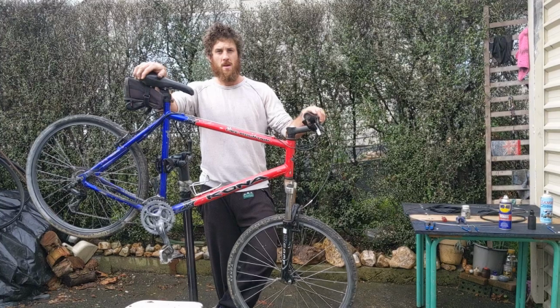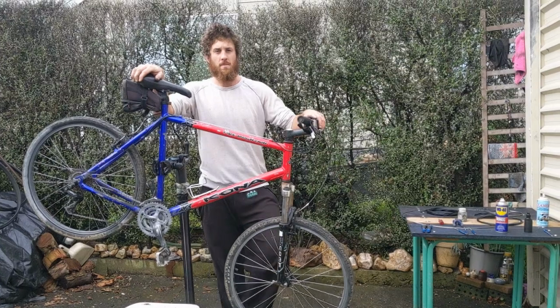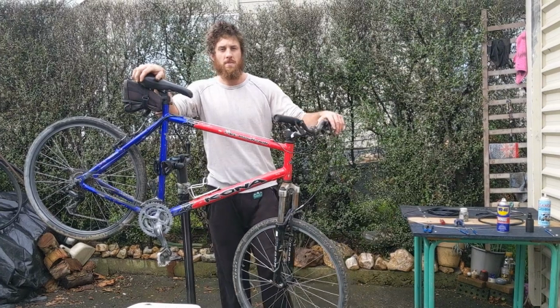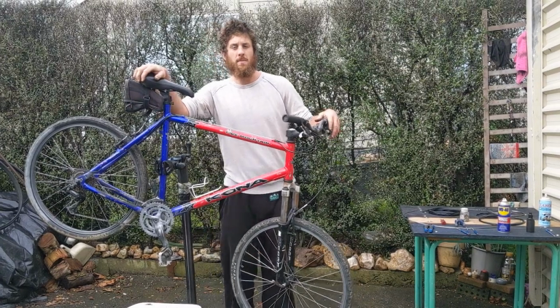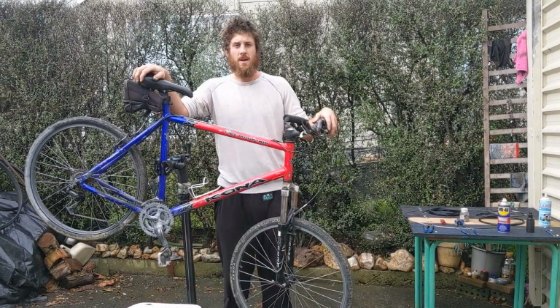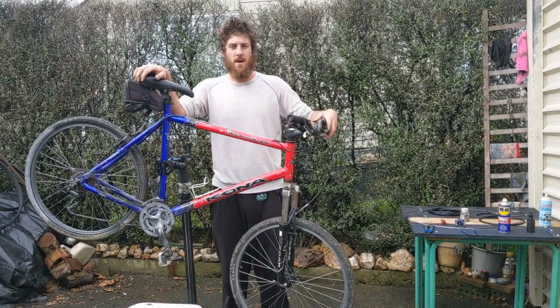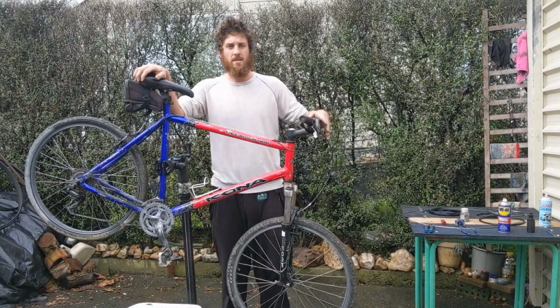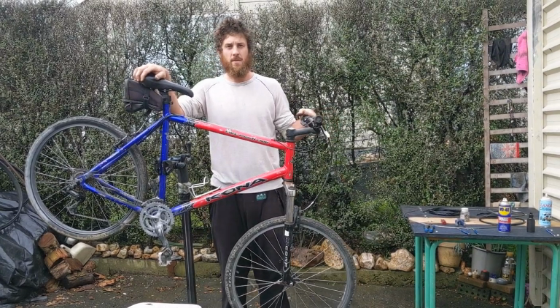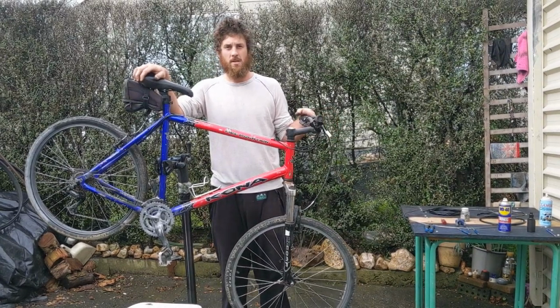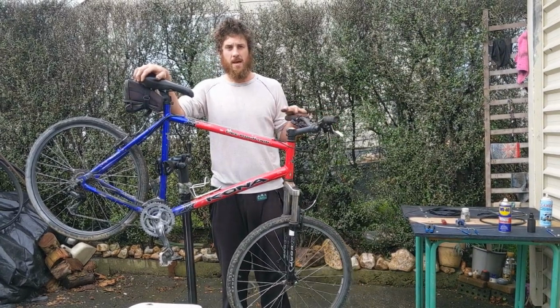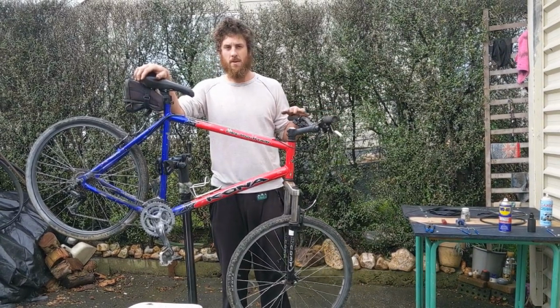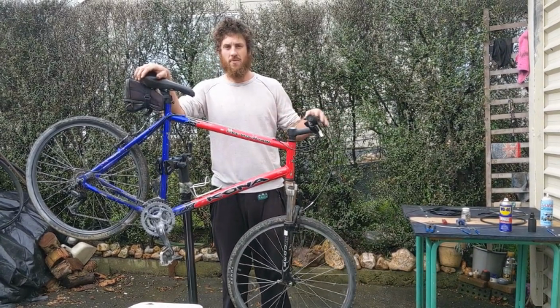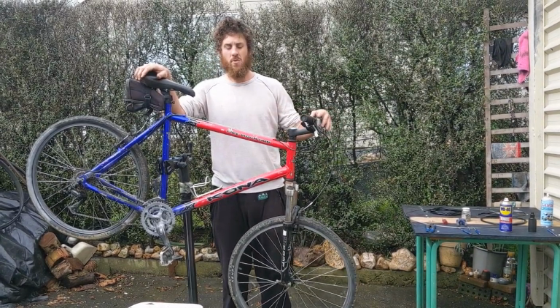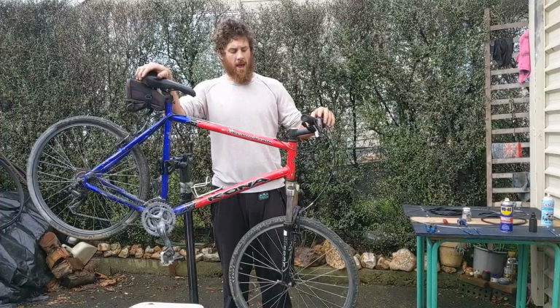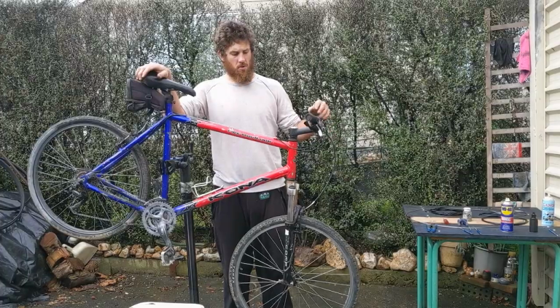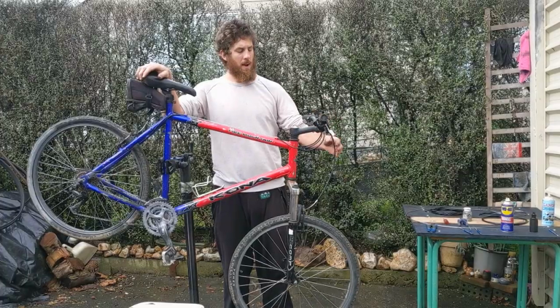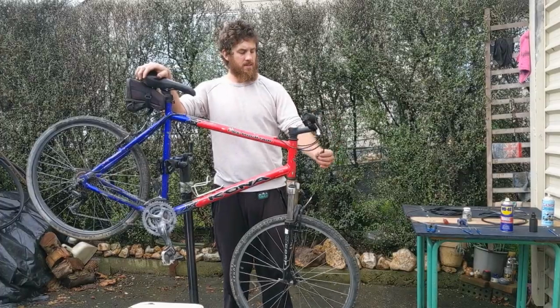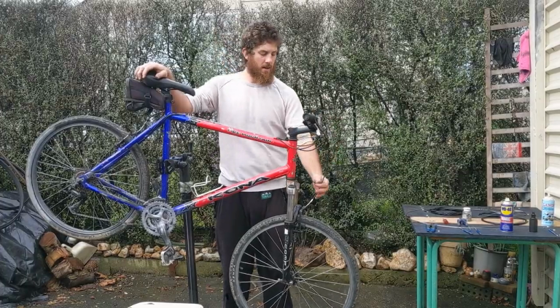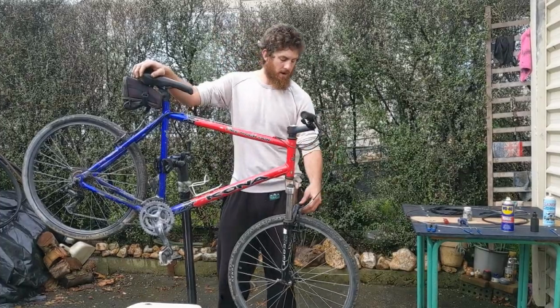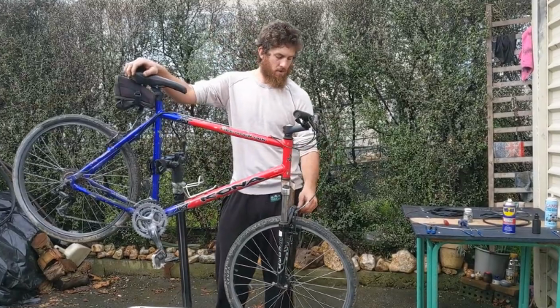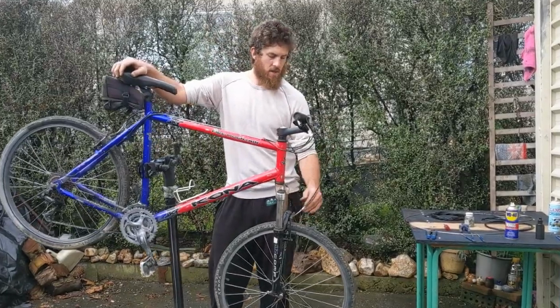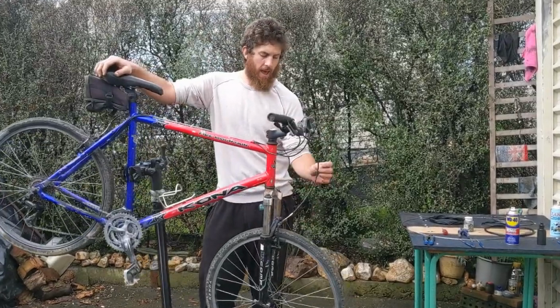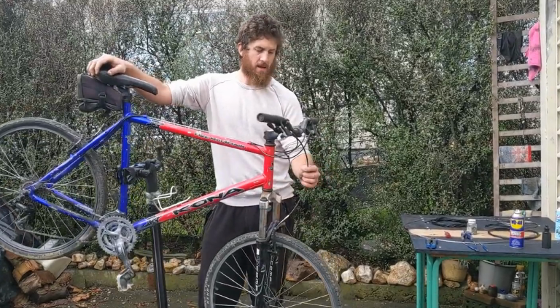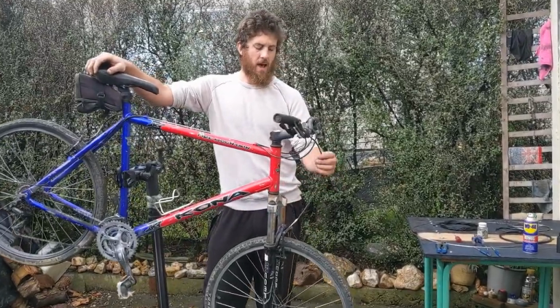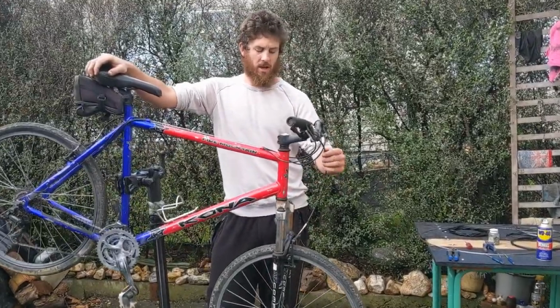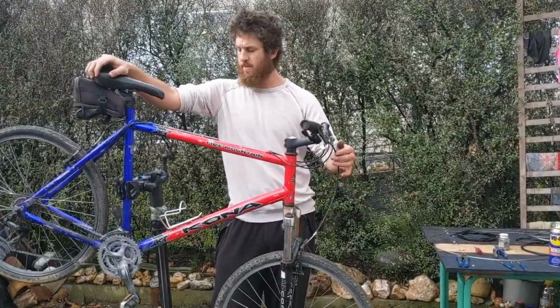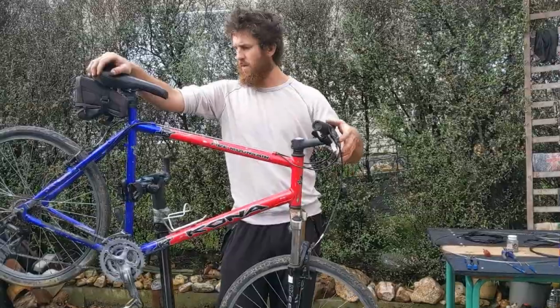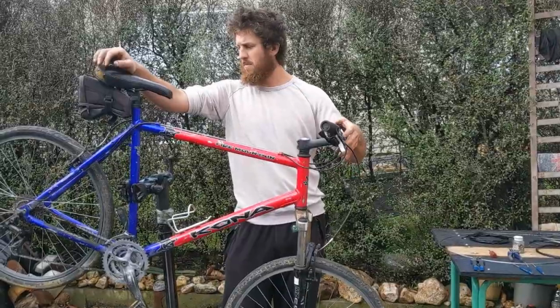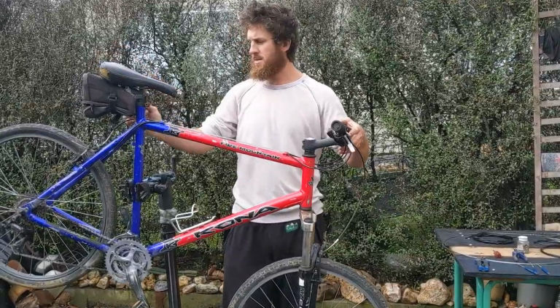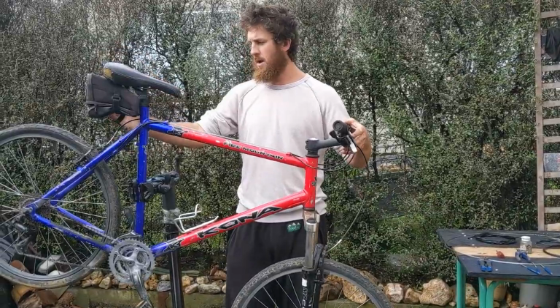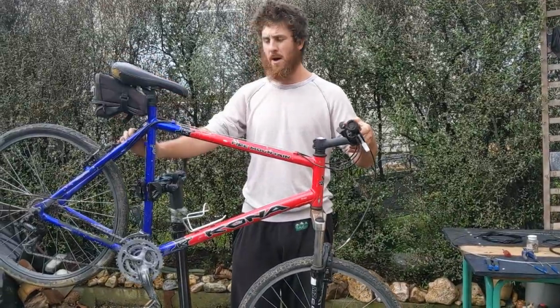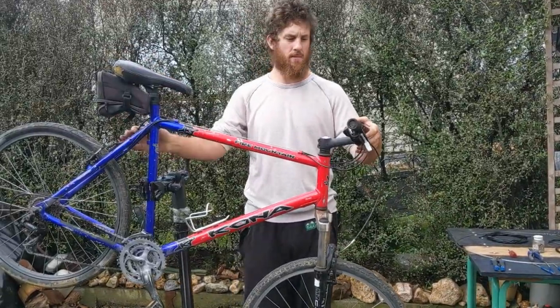Hi, it's Myles from MTB Time. How are you guys going? Today I'm going to run through how to replace brake cables and the outer sleeve for V-brakes like on this bike here.